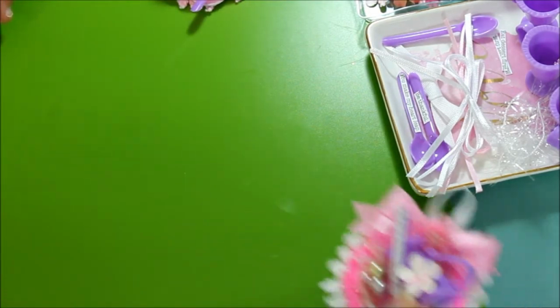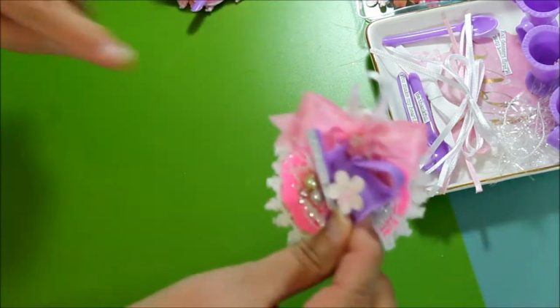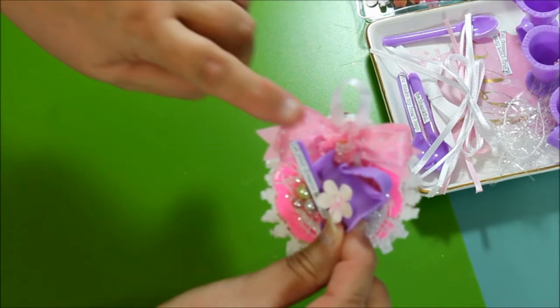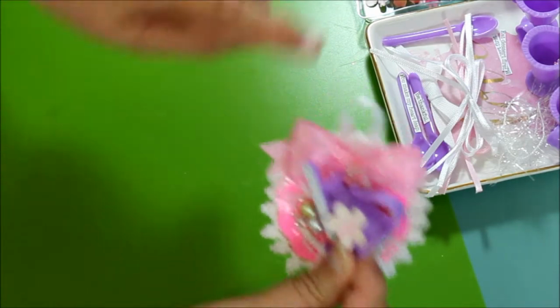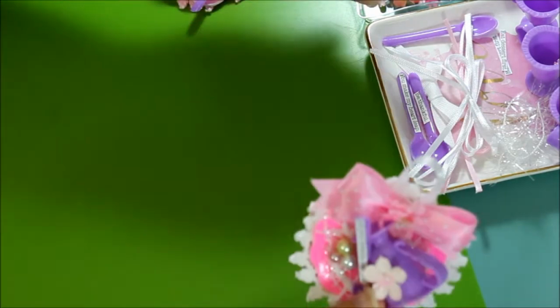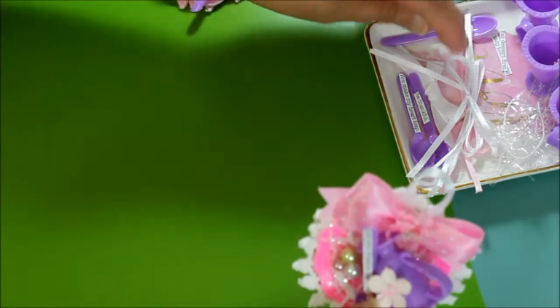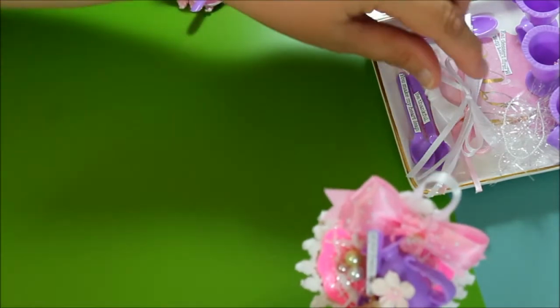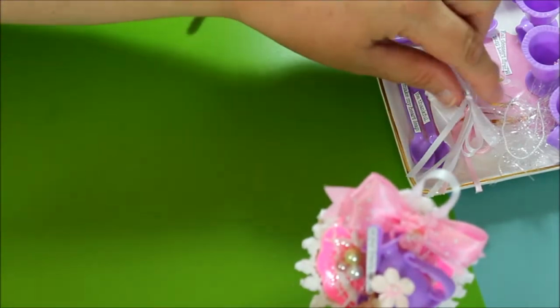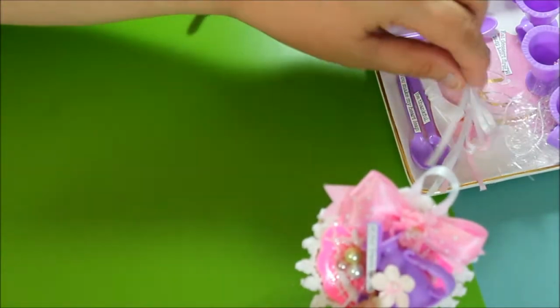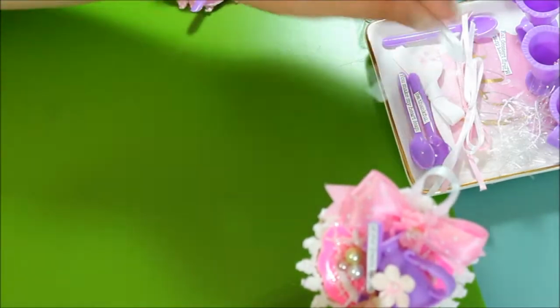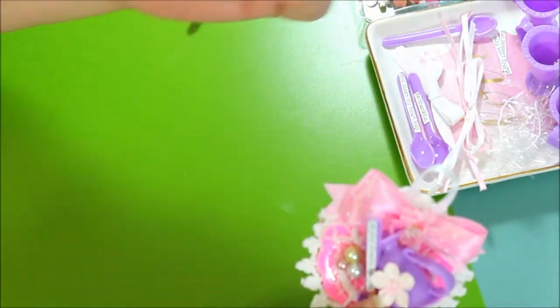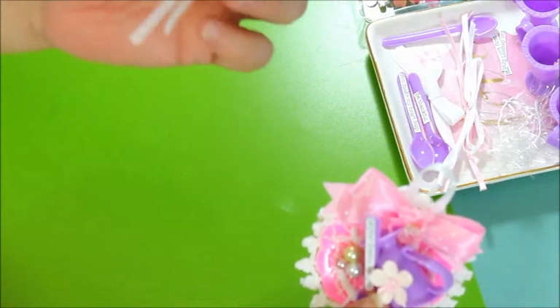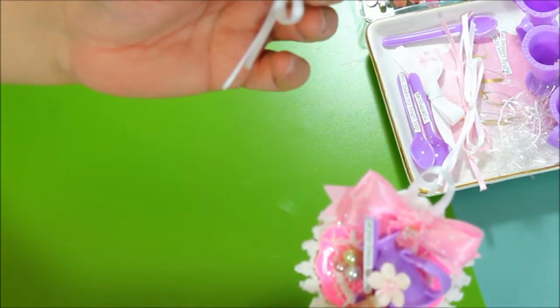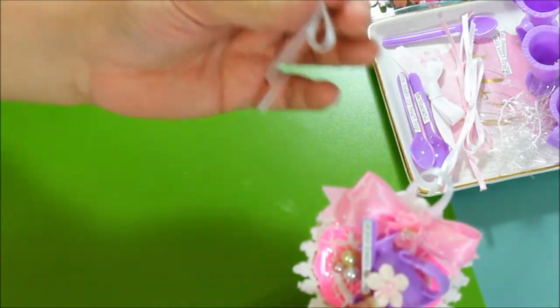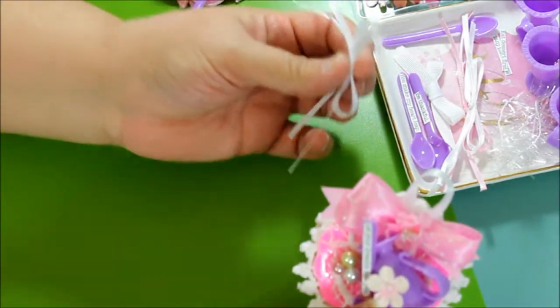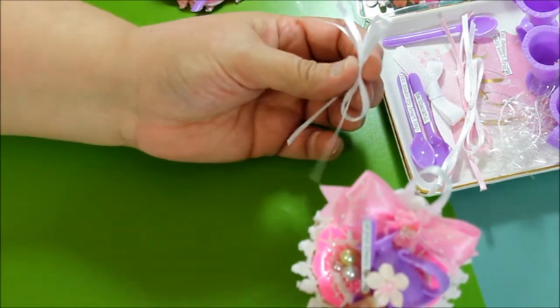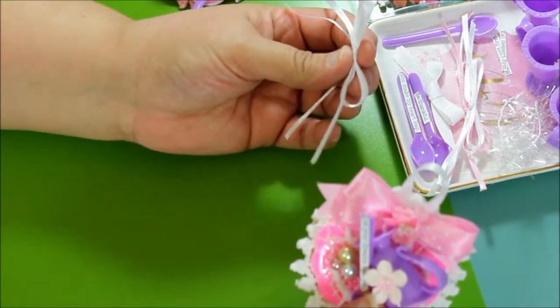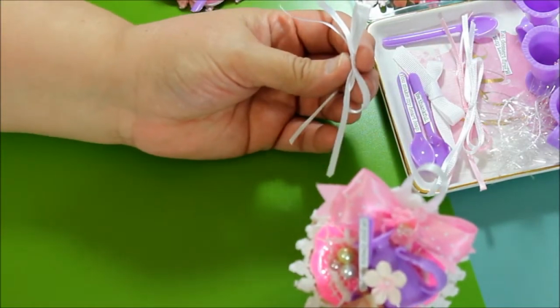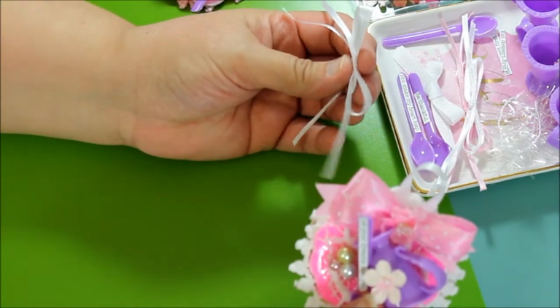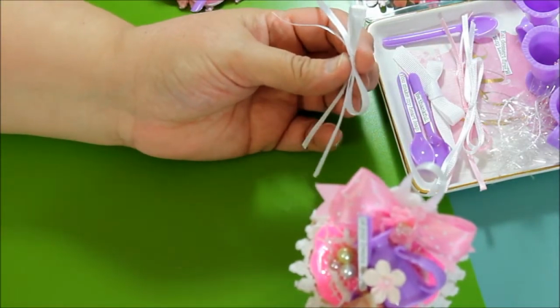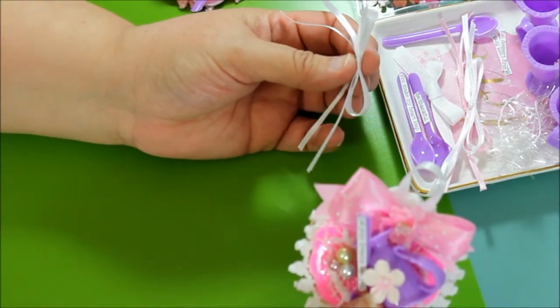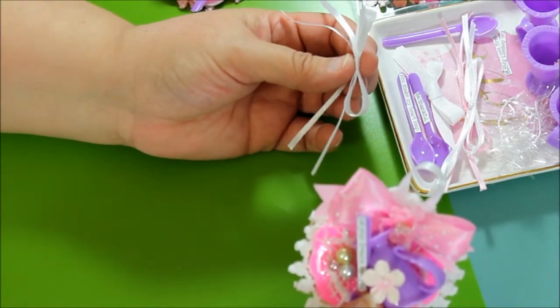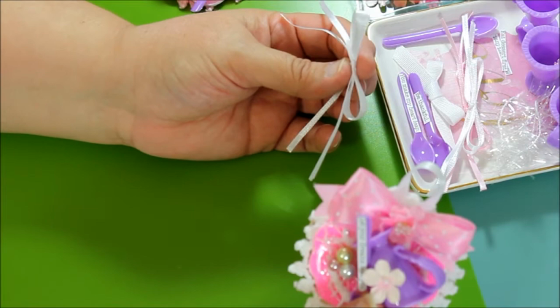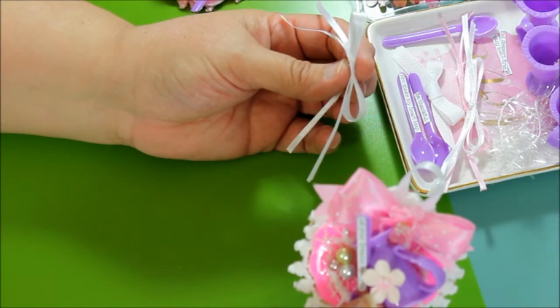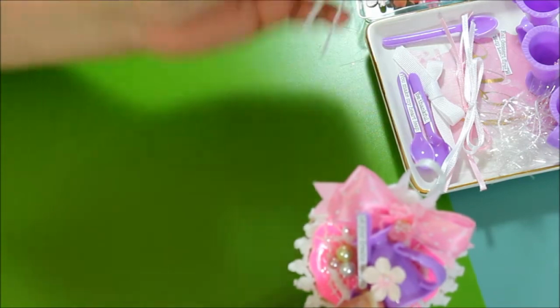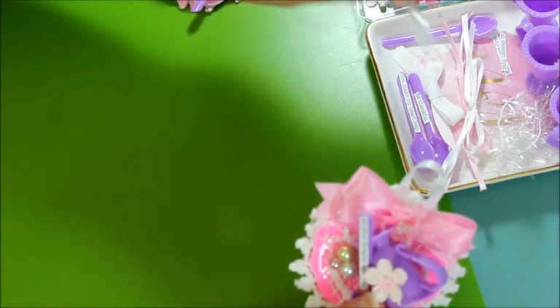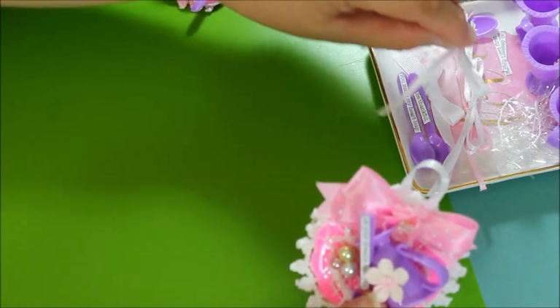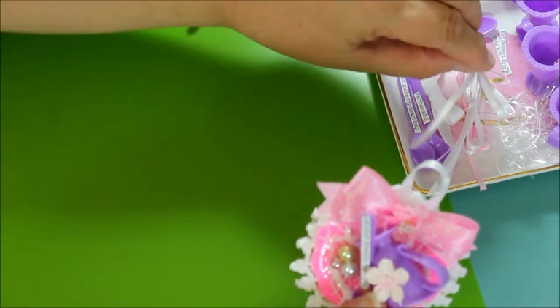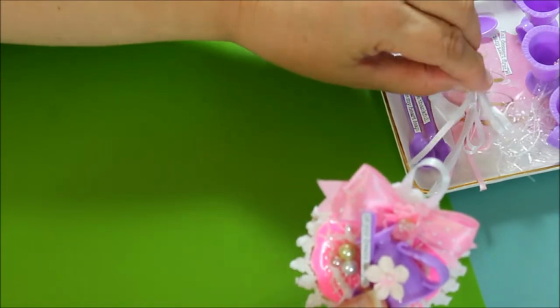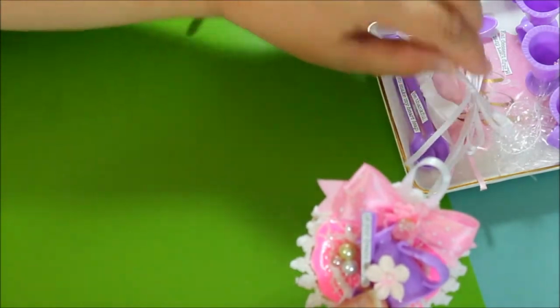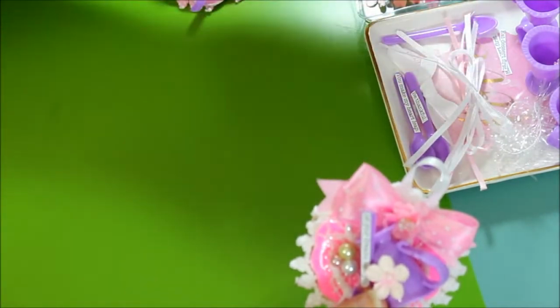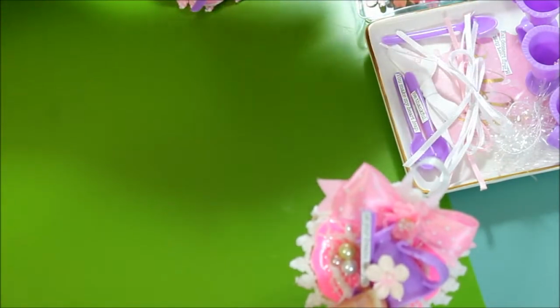I put a bow, so you'll need a bow. I have a double bow. You can use whatever you prefer, whatever color you prefer.